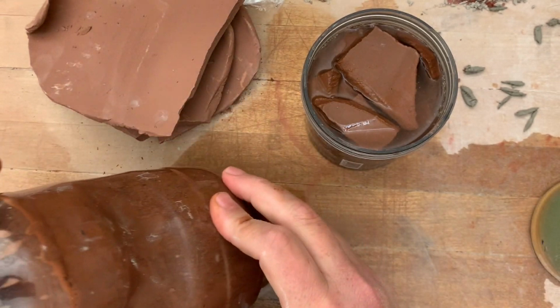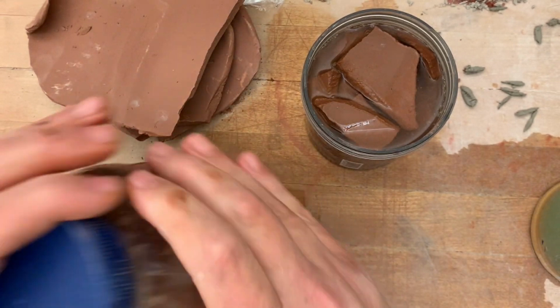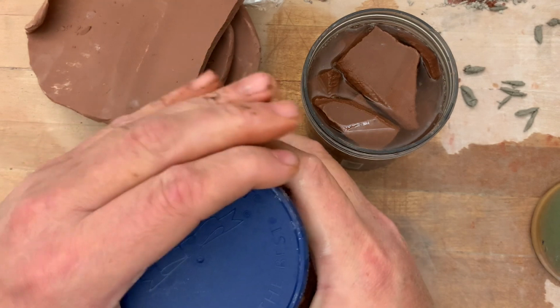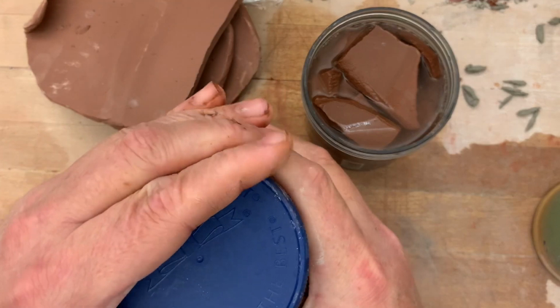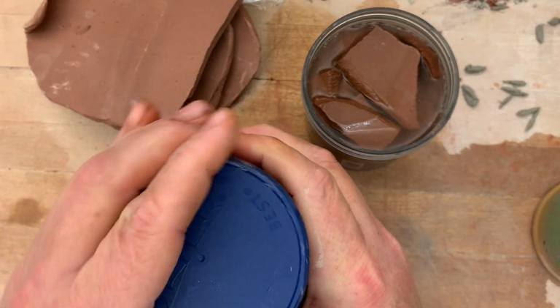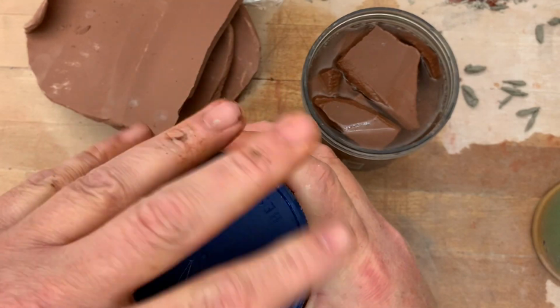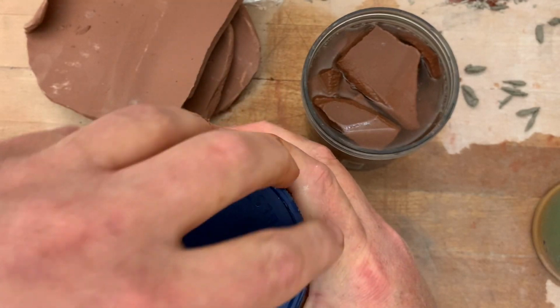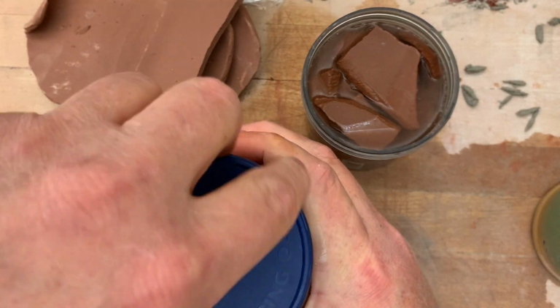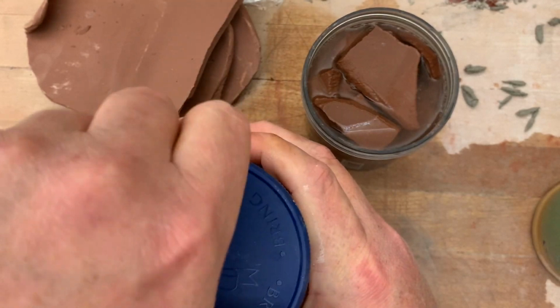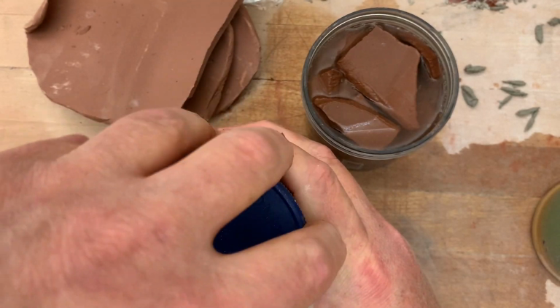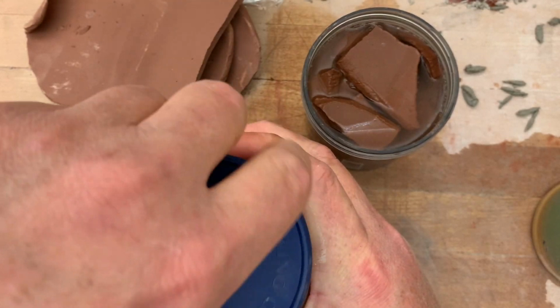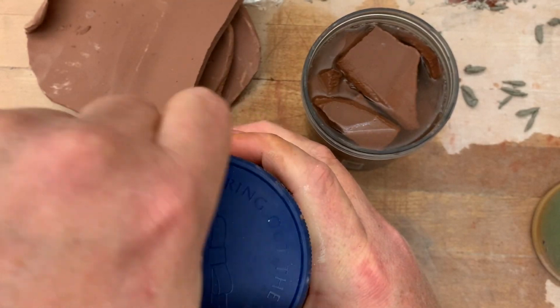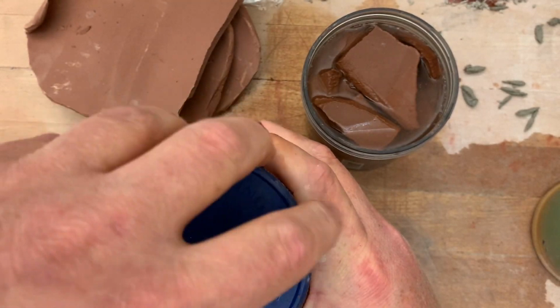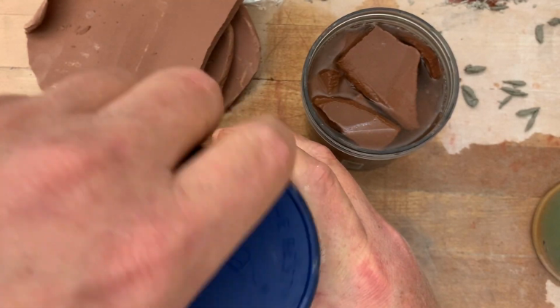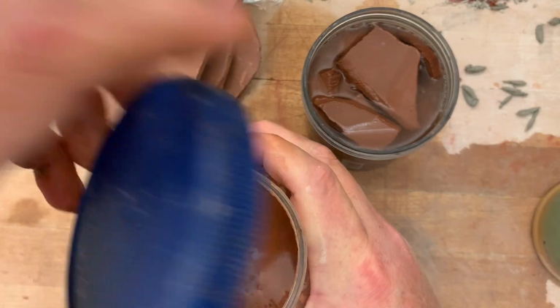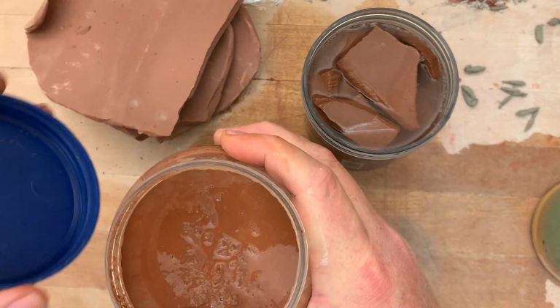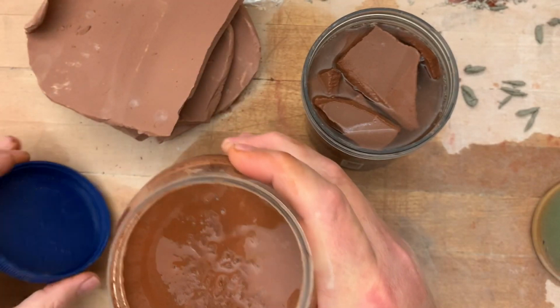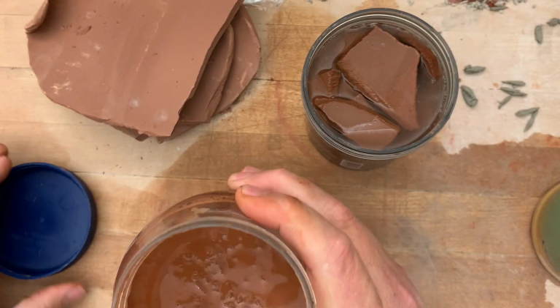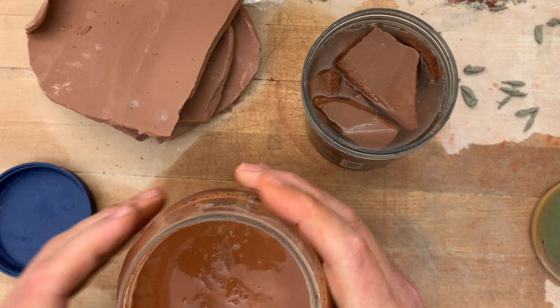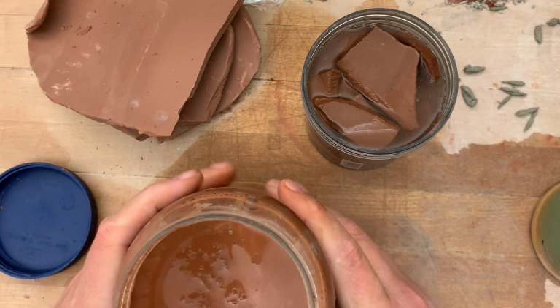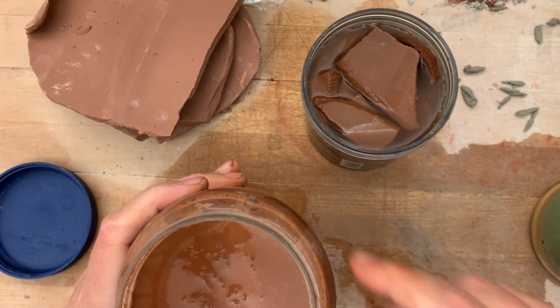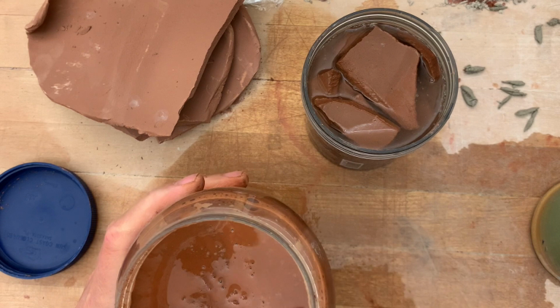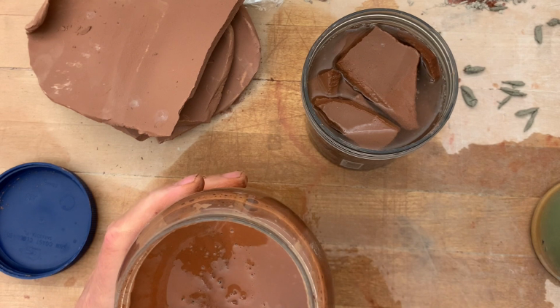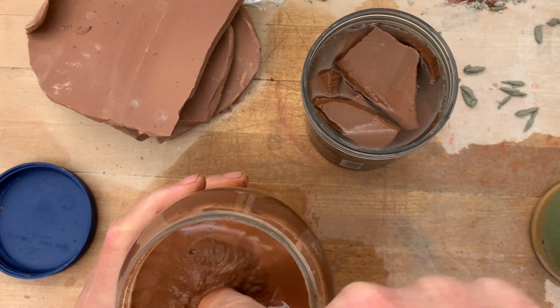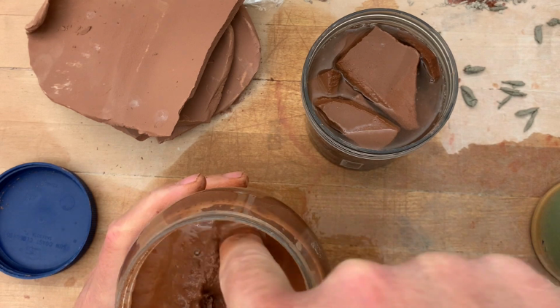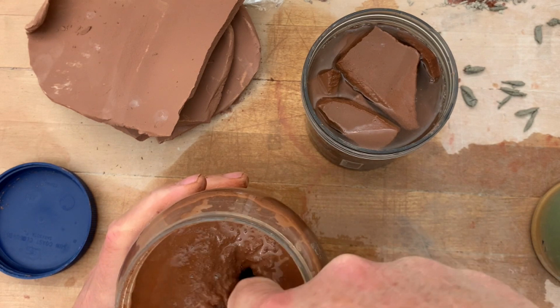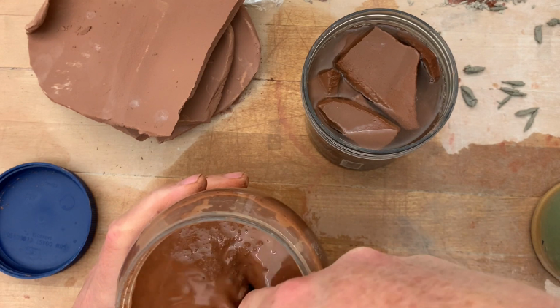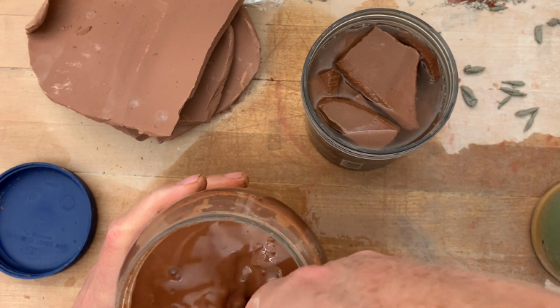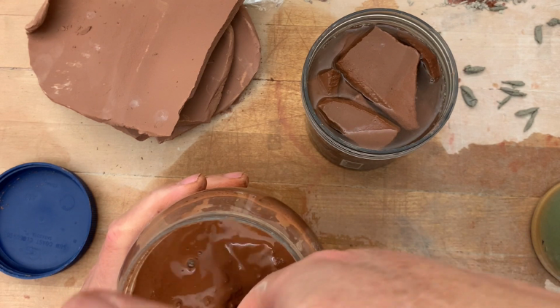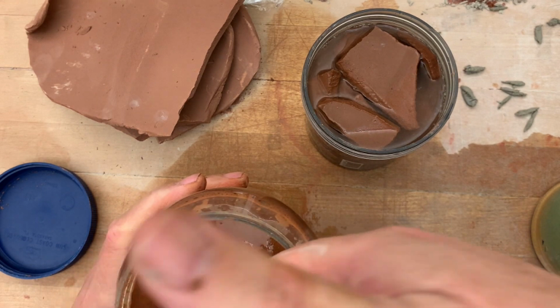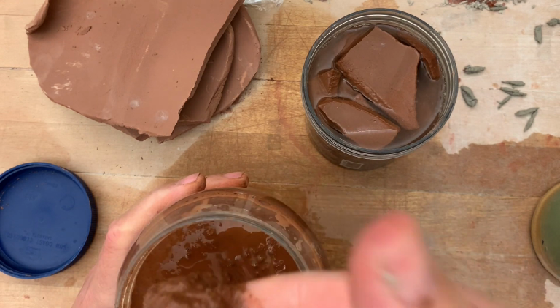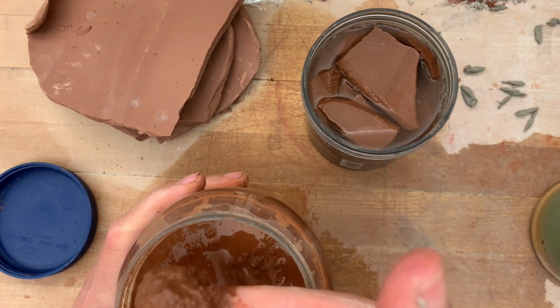Here's a batch I made about an hour ago in this old mayonnaise jar. Let me open this up — and there is my 266 slip.